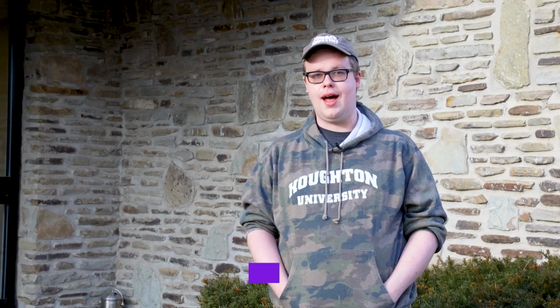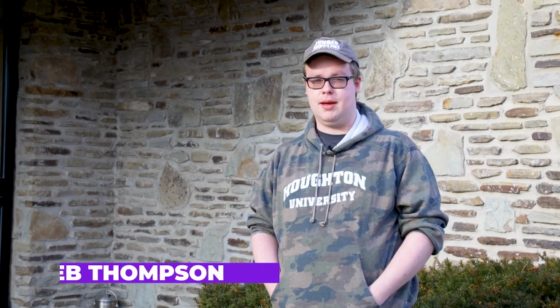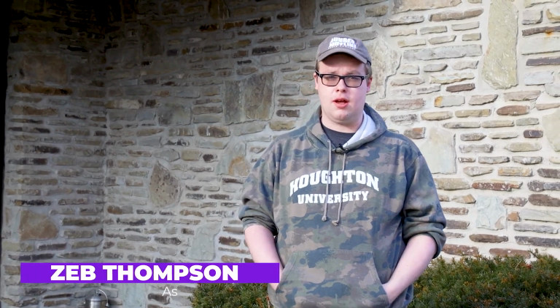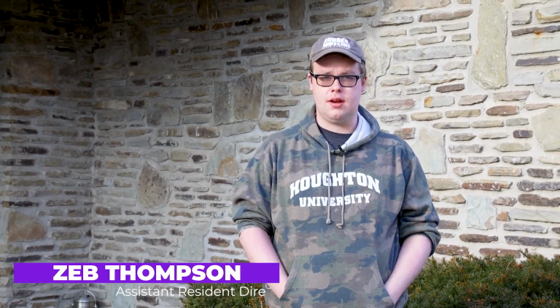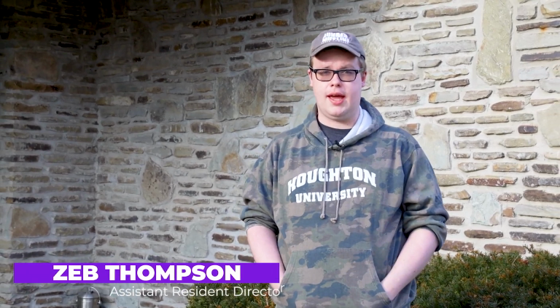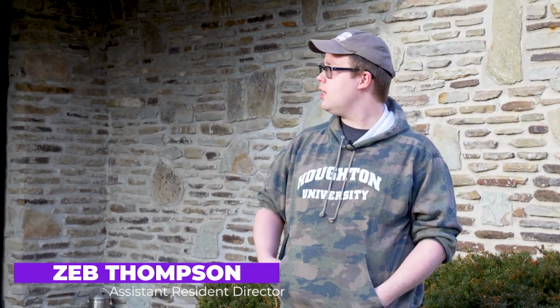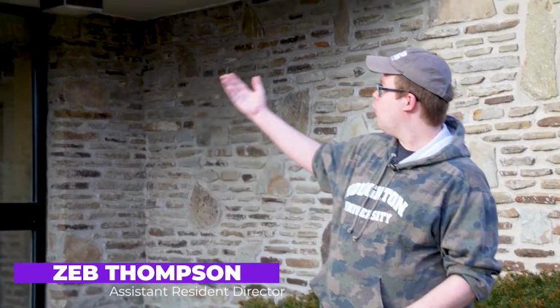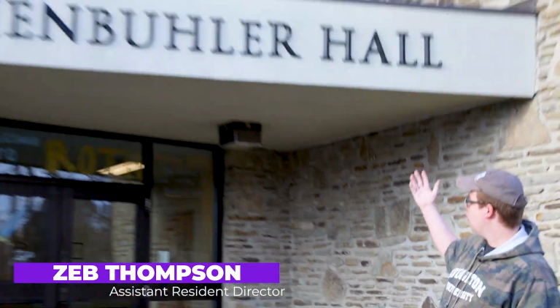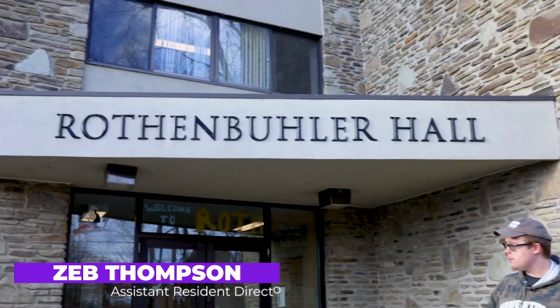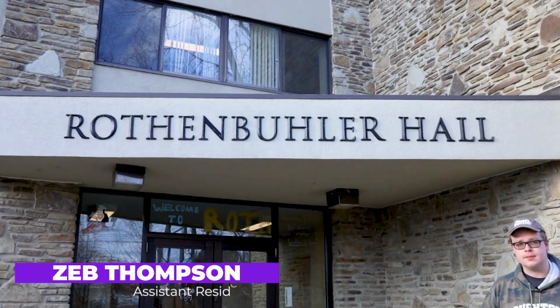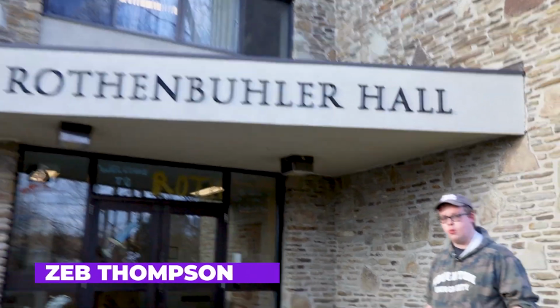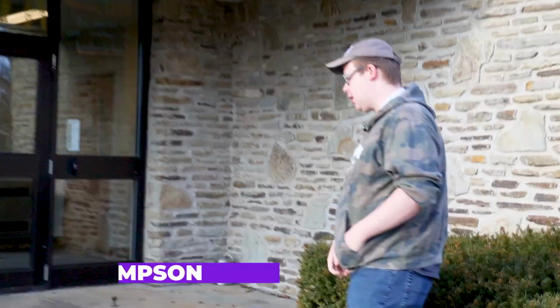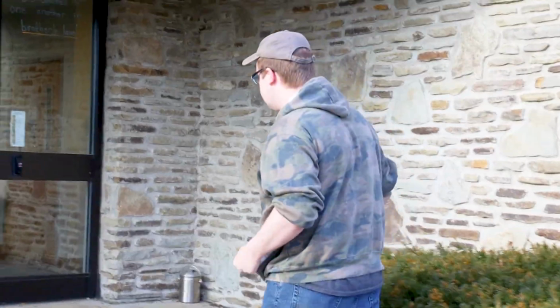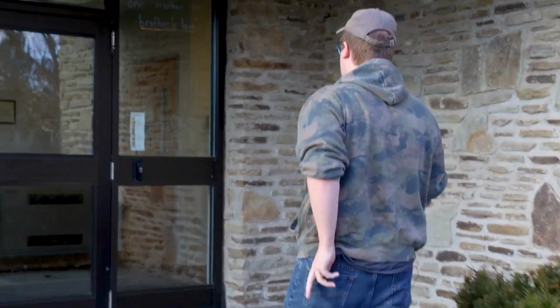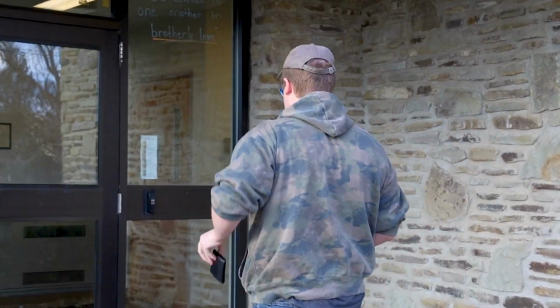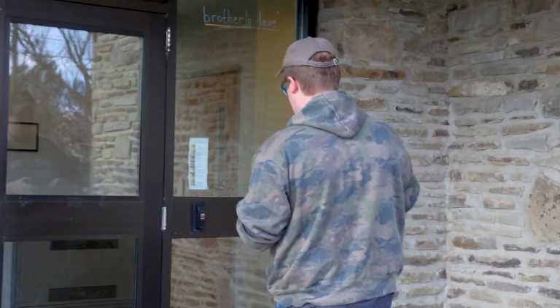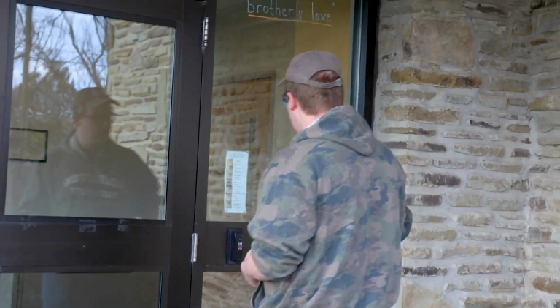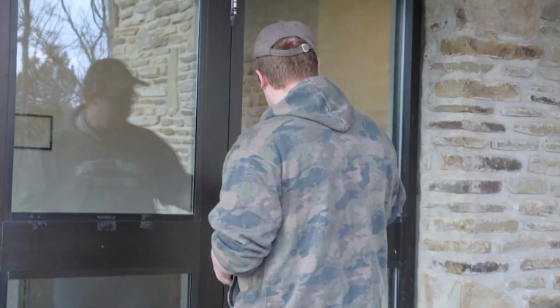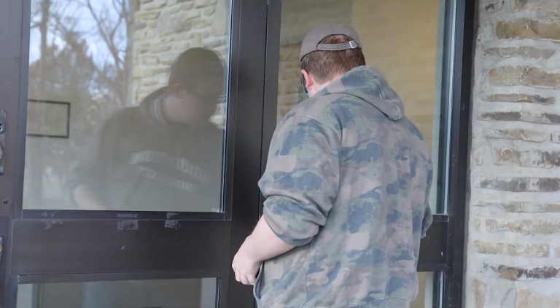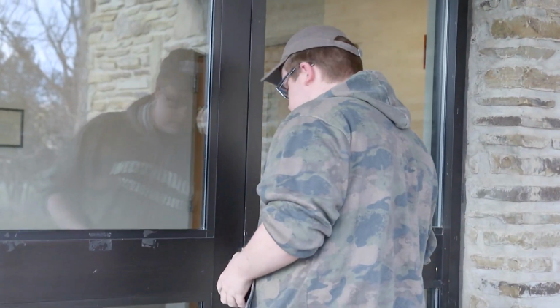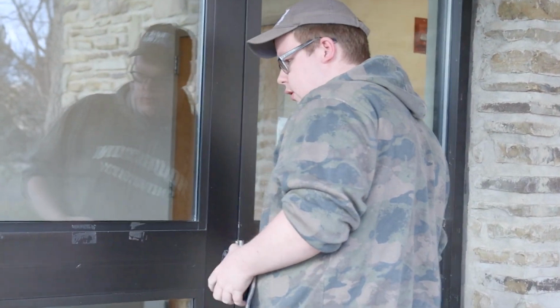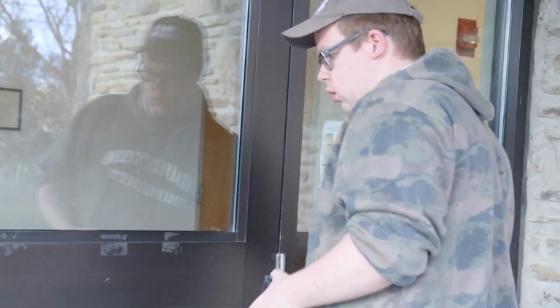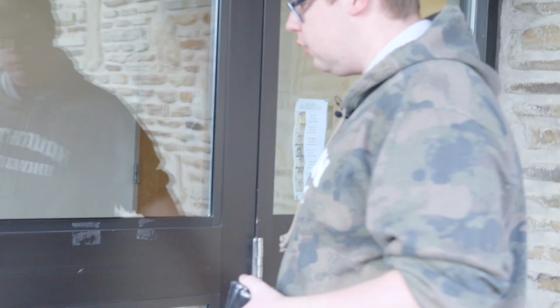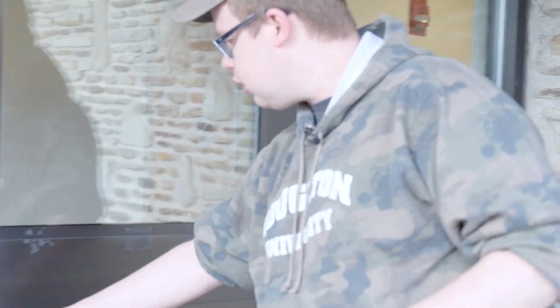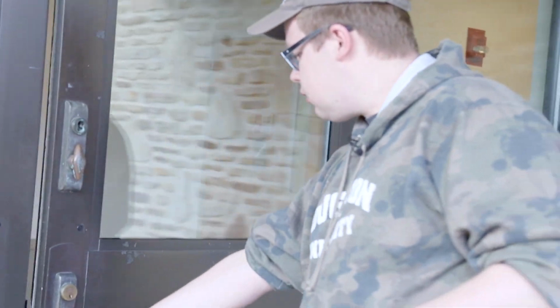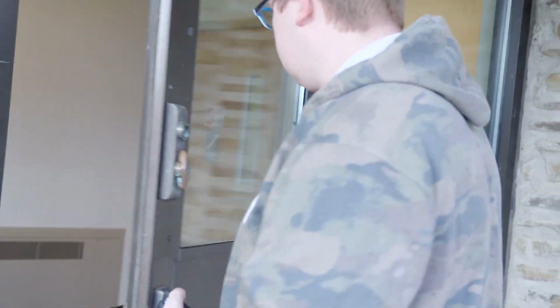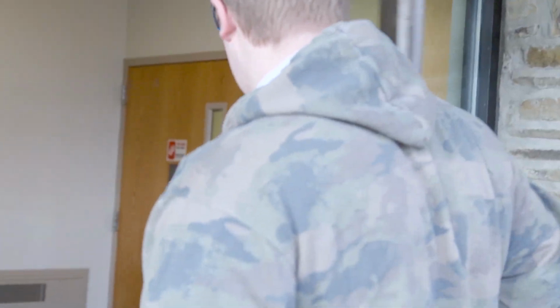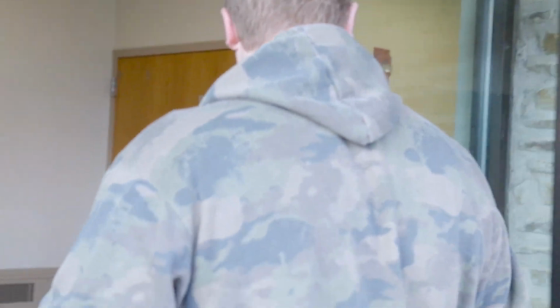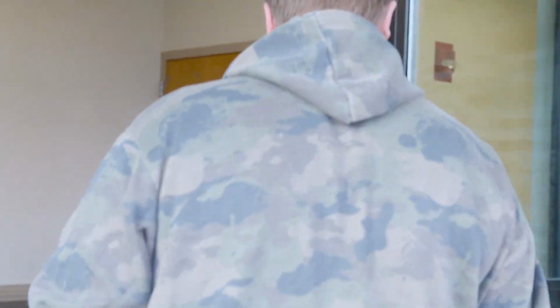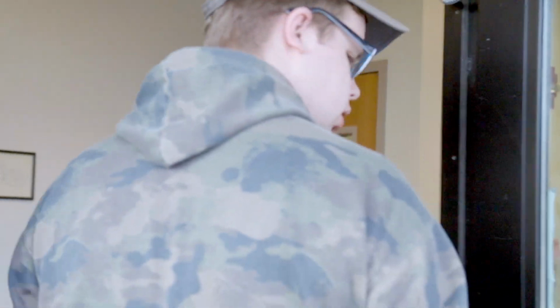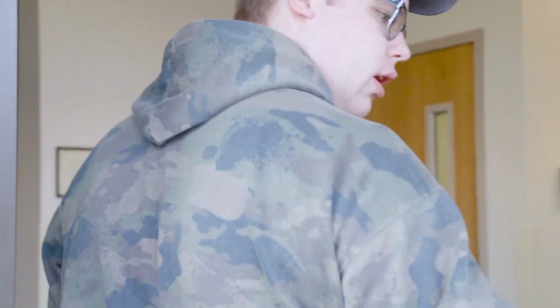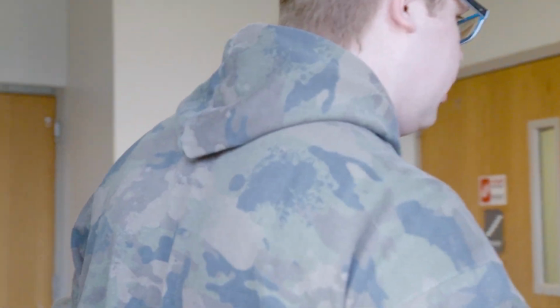Hi, my name is Zeb Thompson. I'm the ARD of Rothenbauer Hall. Come on in. We have cards that let us in the door just for security reasons.